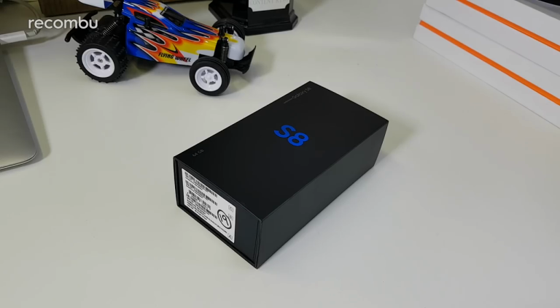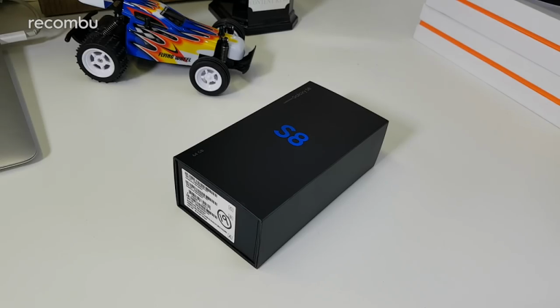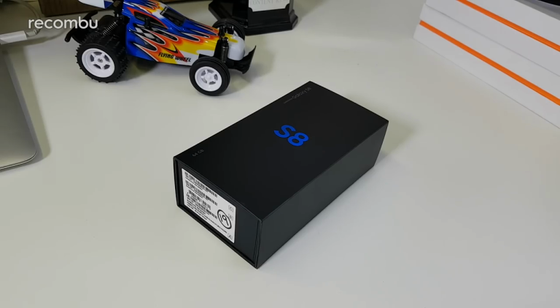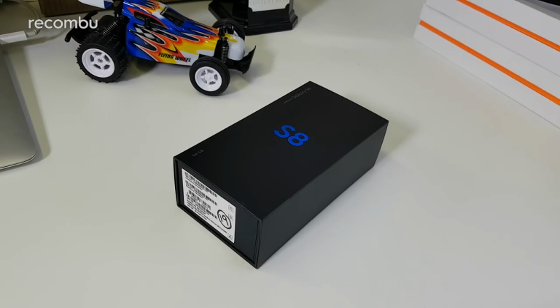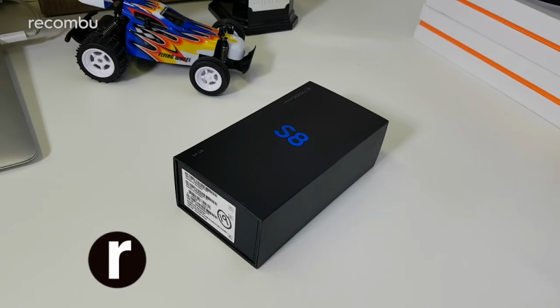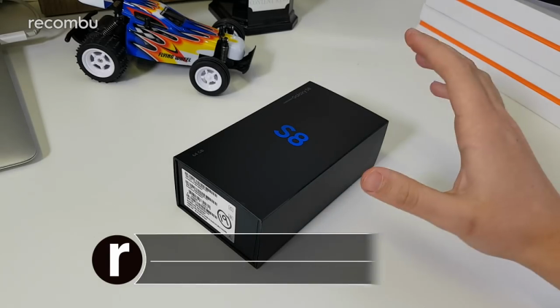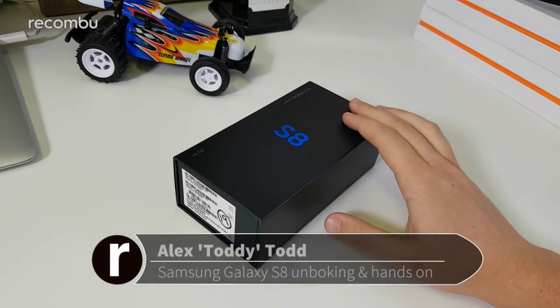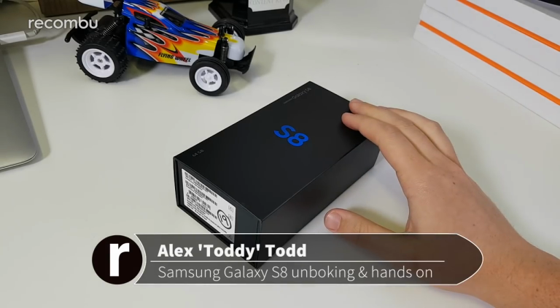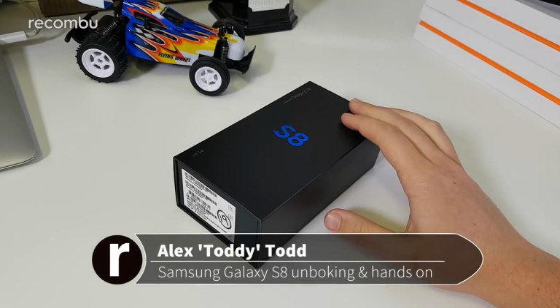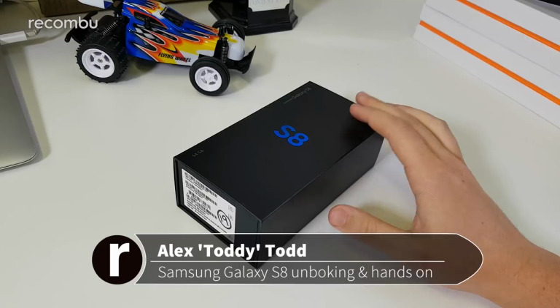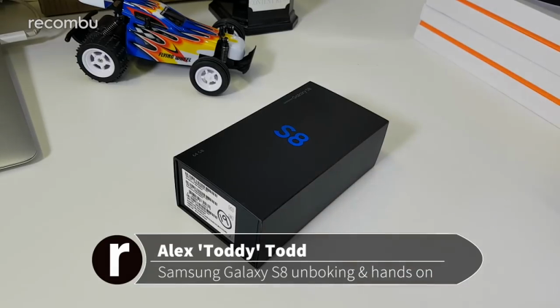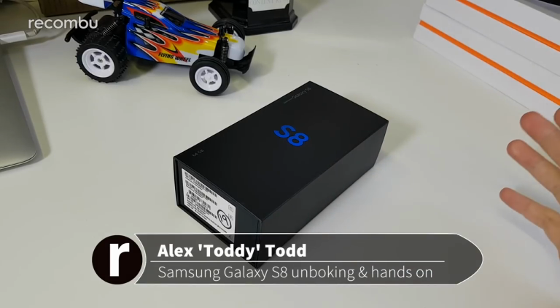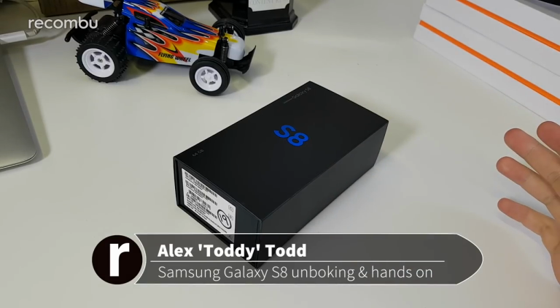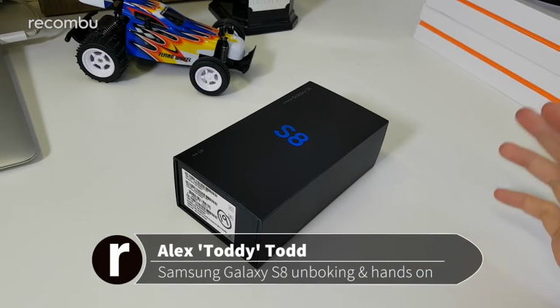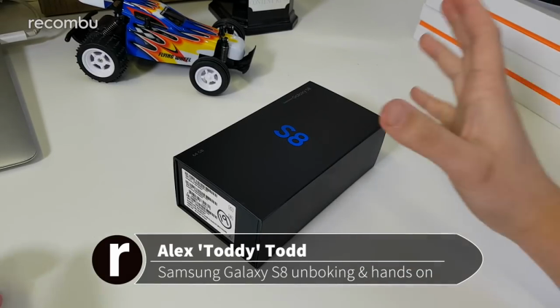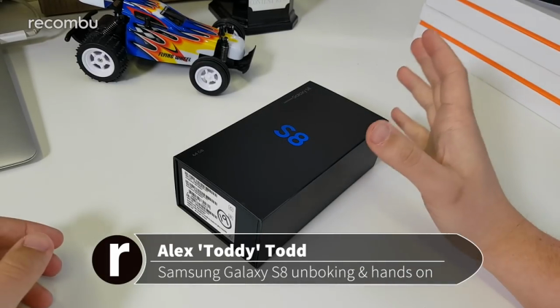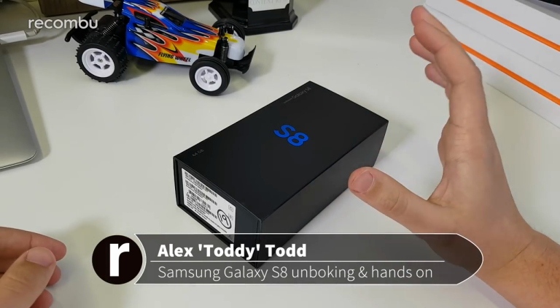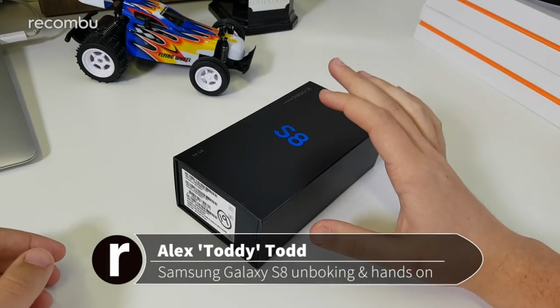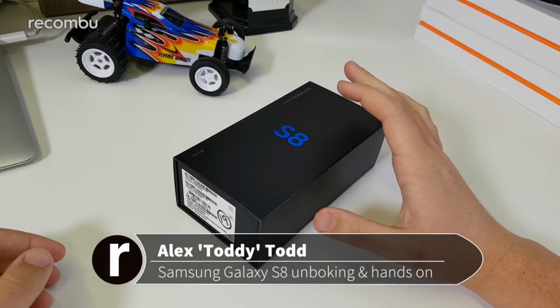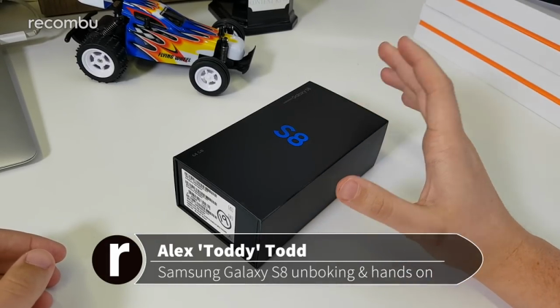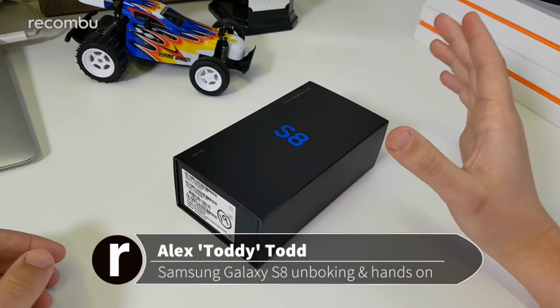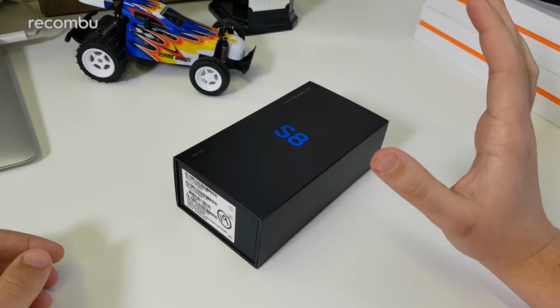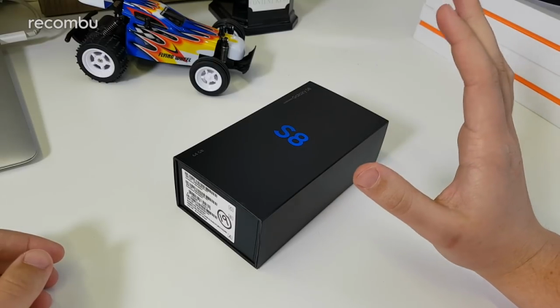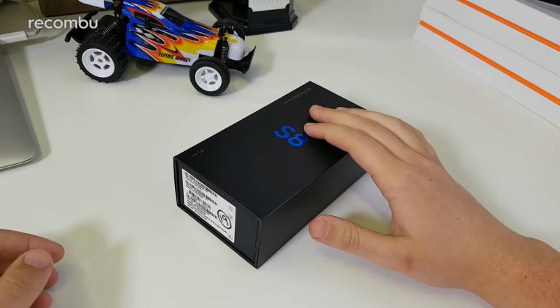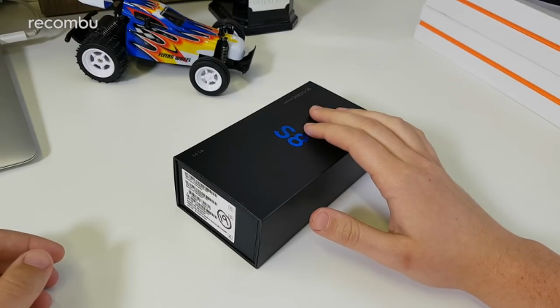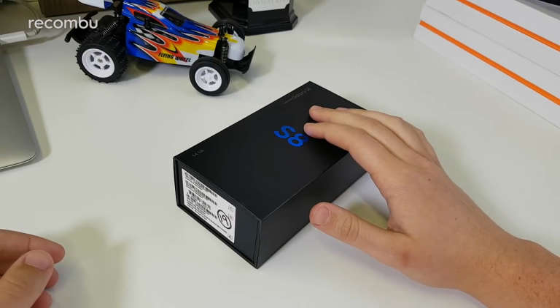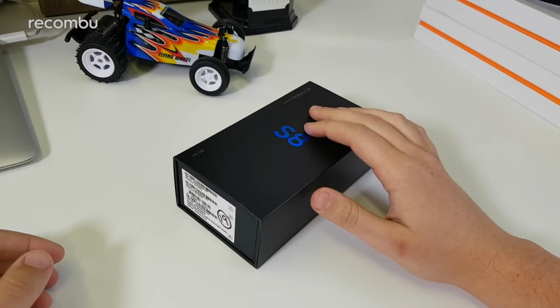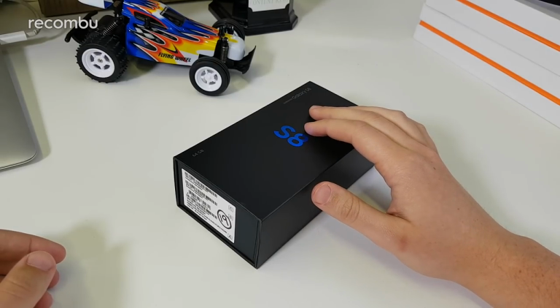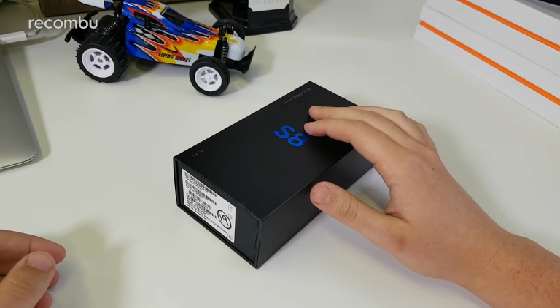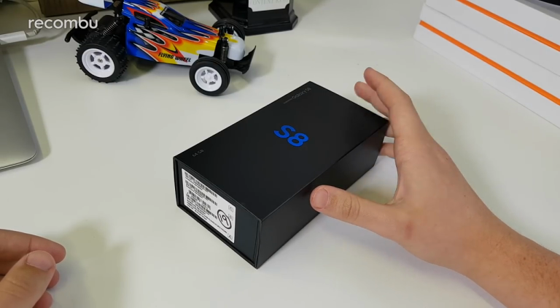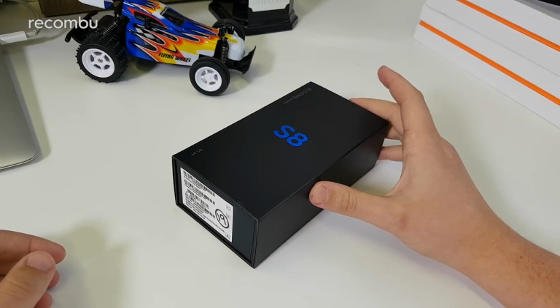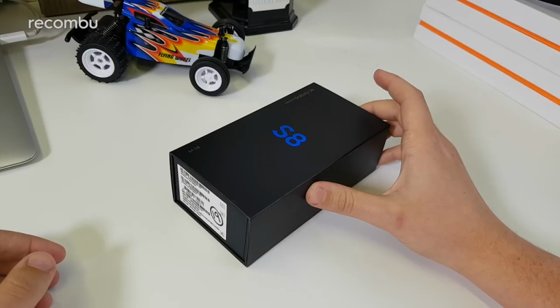Hi guys, it's Toddy here from Recombu and this is the Samsung Galaxy S8, which we've already gone hands-on with in great detail. So we know exactly what this phone is all about, but we're going to unbox this version for you so you know what to expect in the box when you pick up the phone yourself.